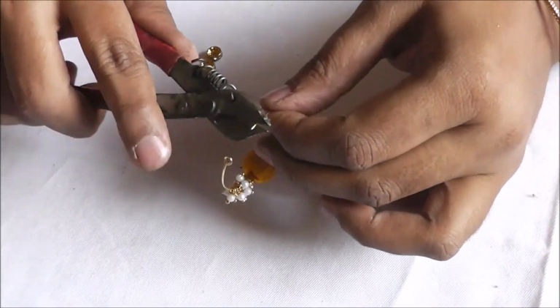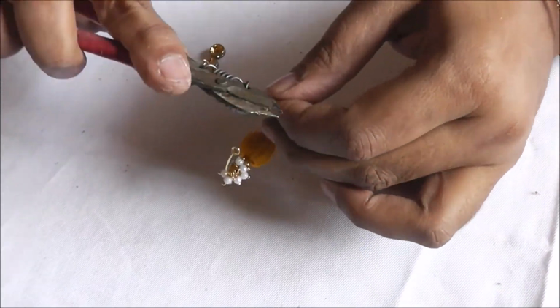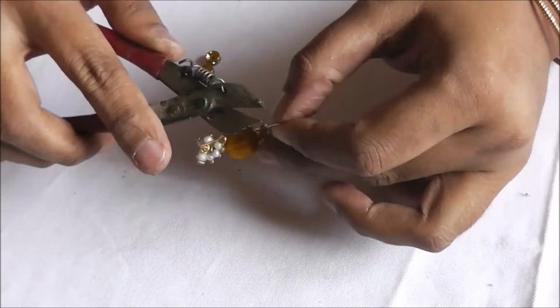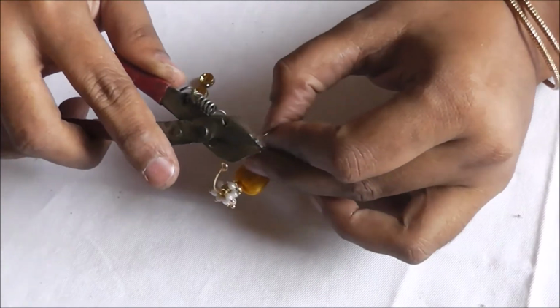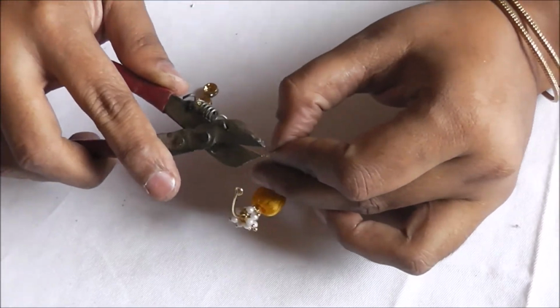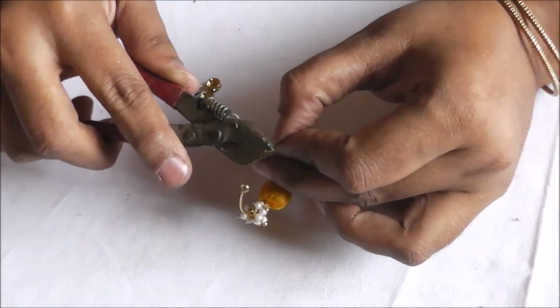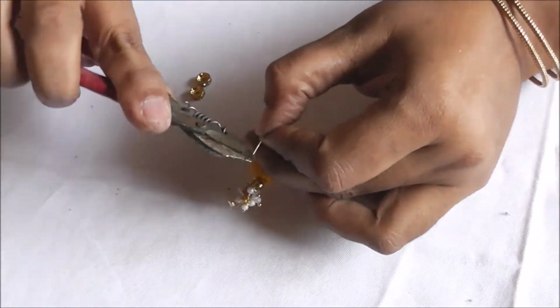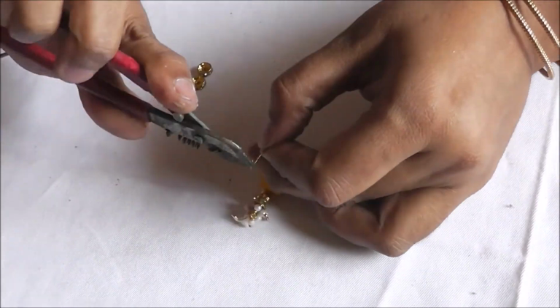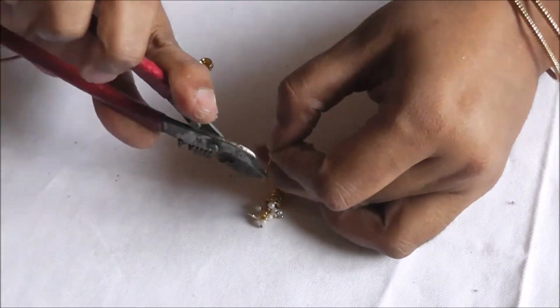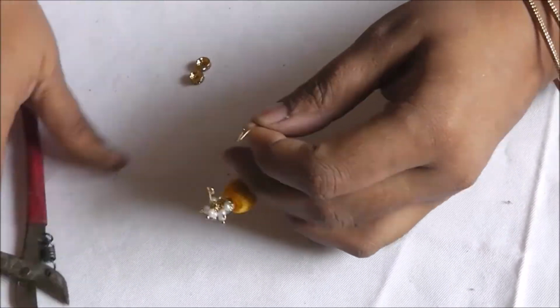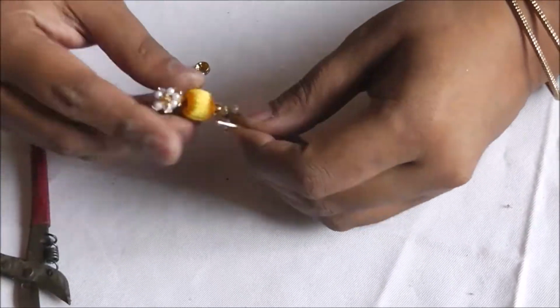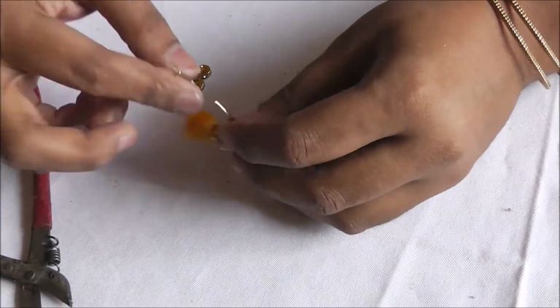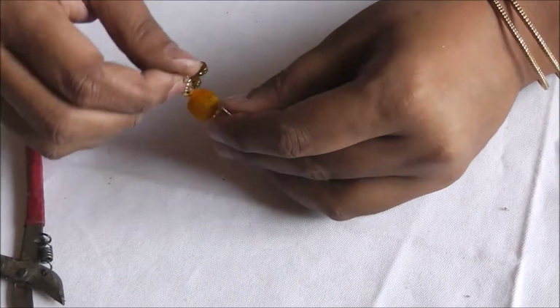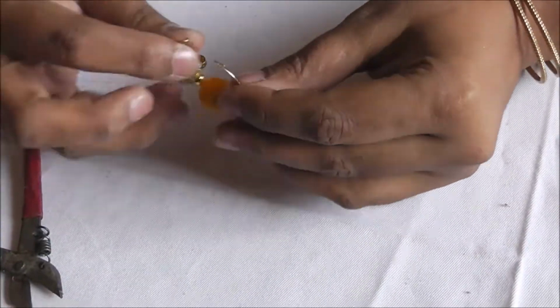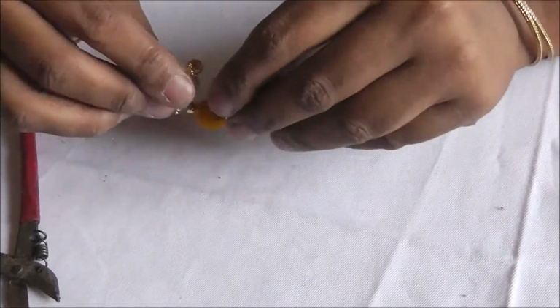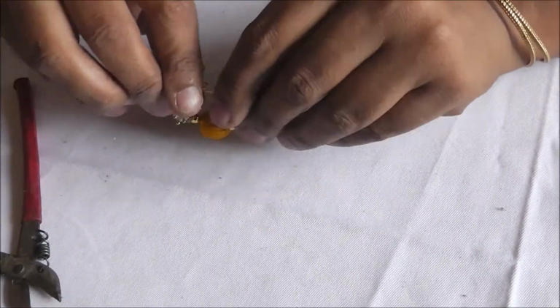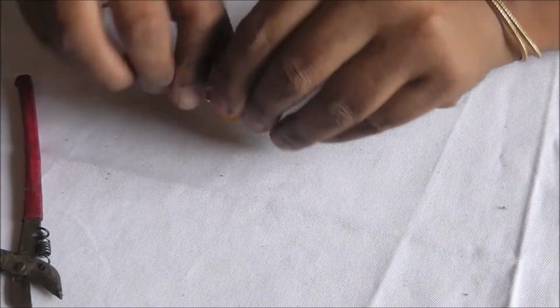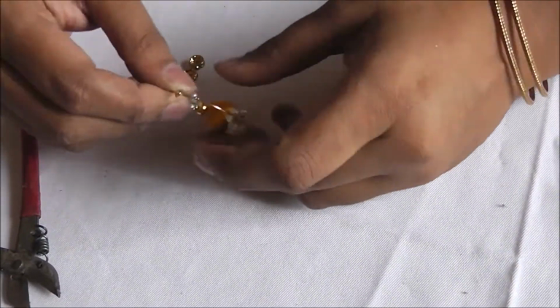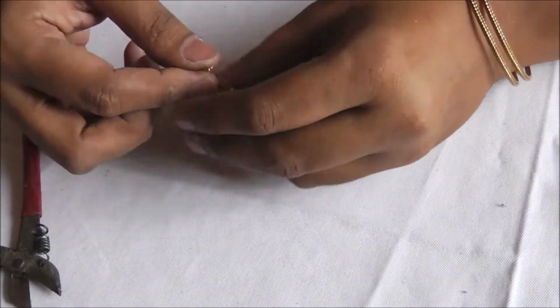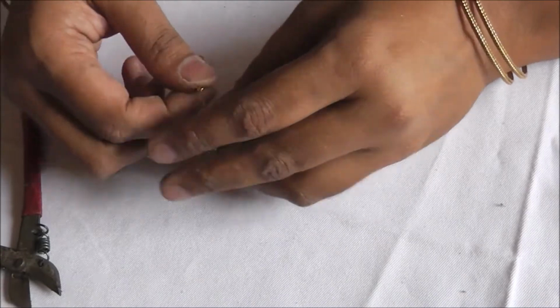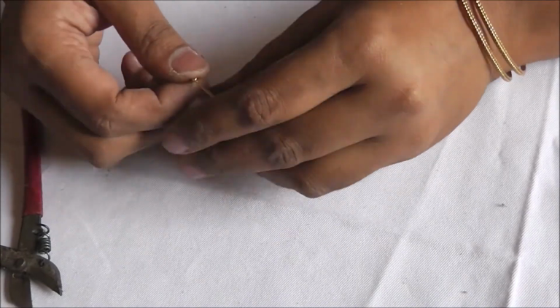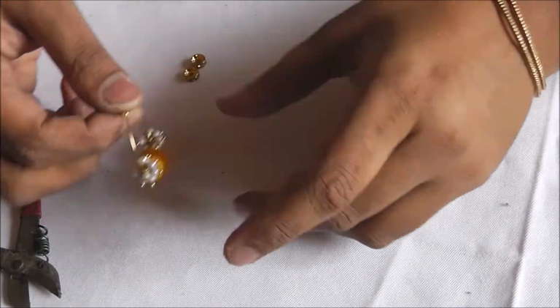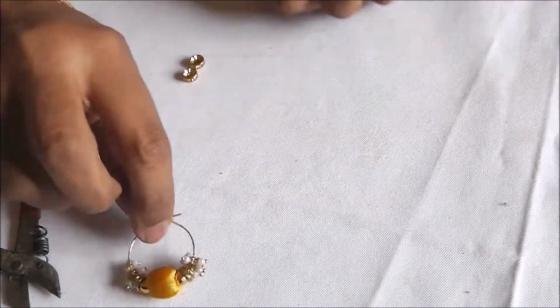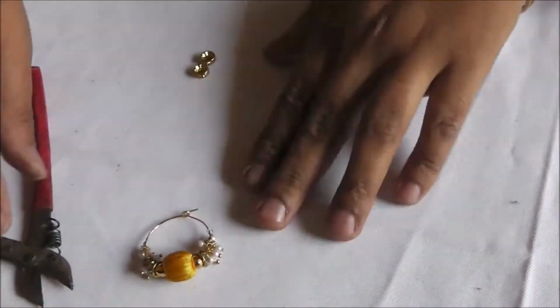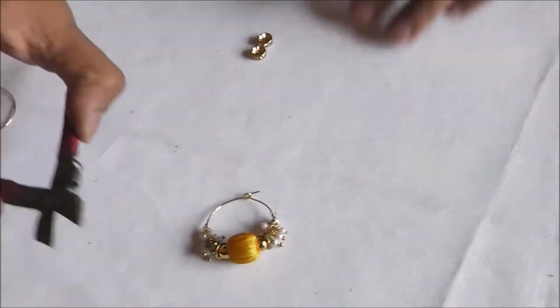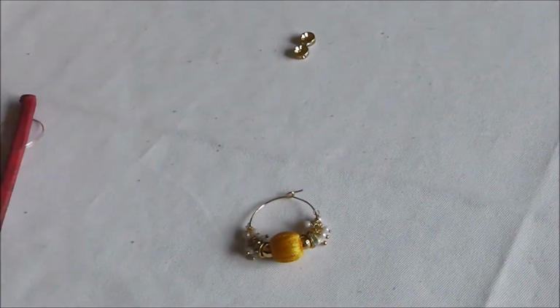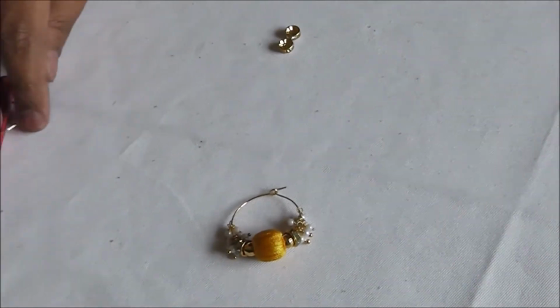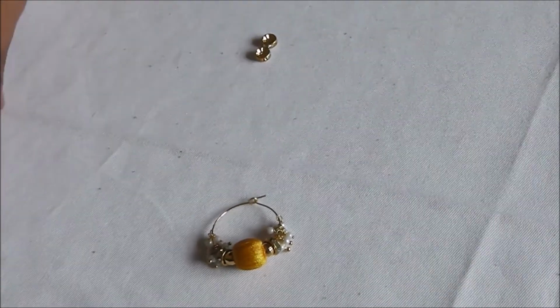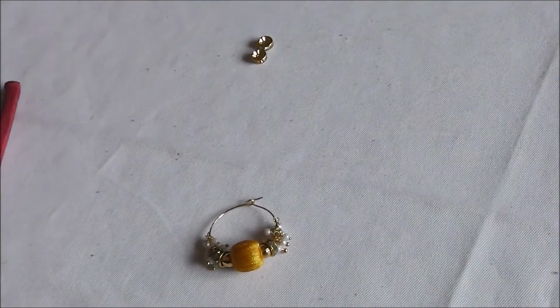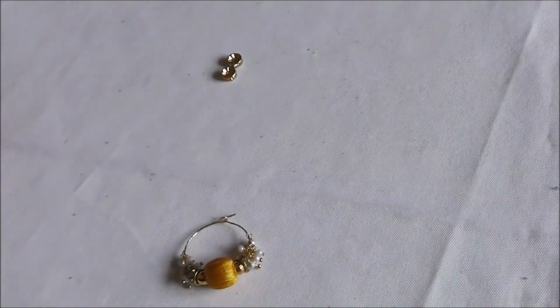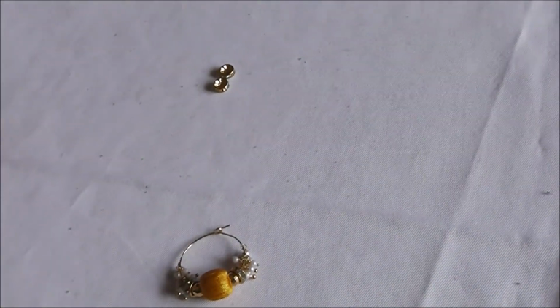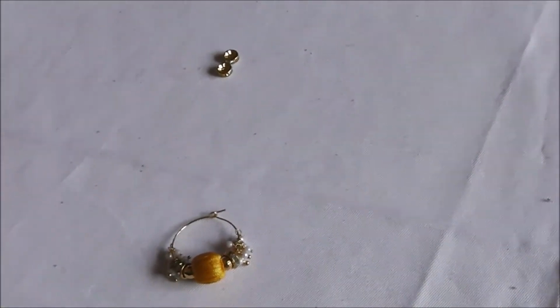Now, flatten this backwards using a cutter. The beautiful earrings are ready. They are simple, pretty, stylish and can be made in less than 10 minutes.